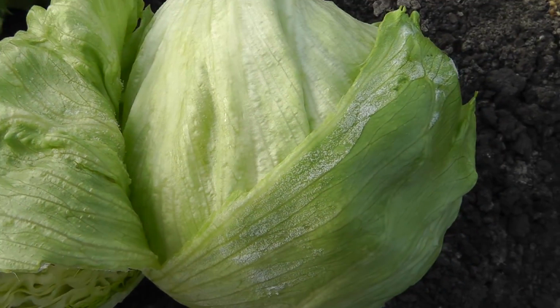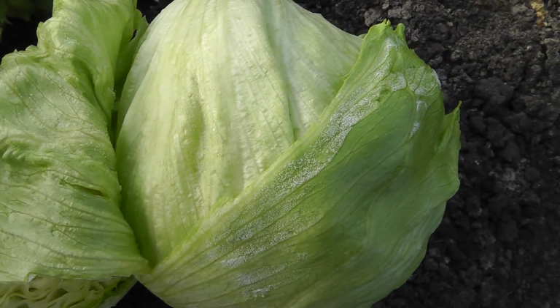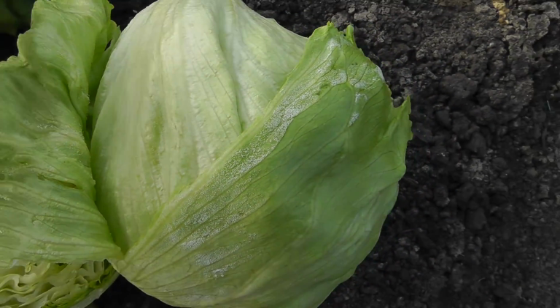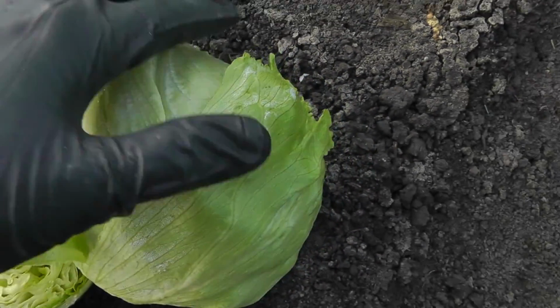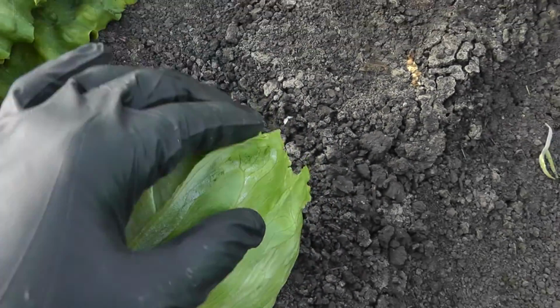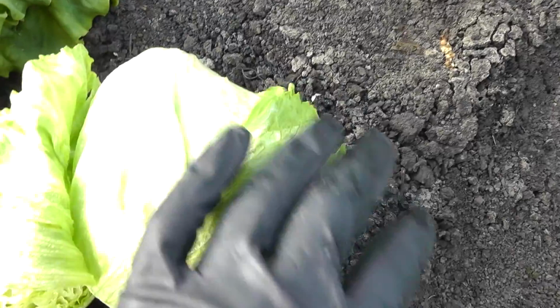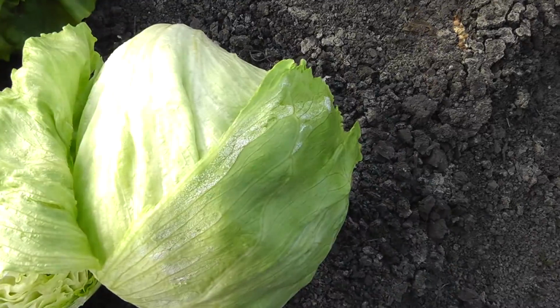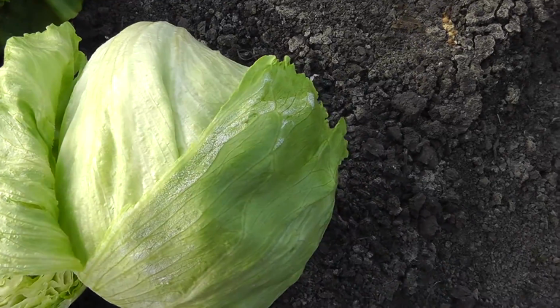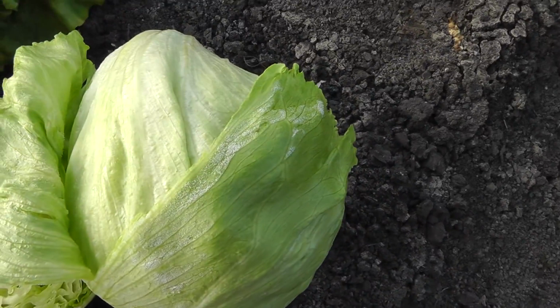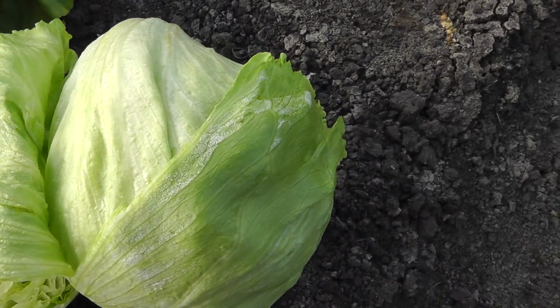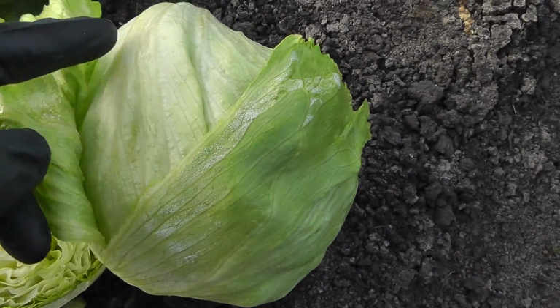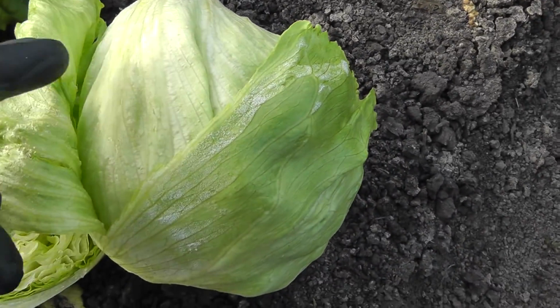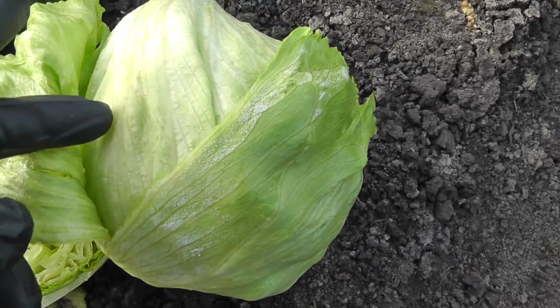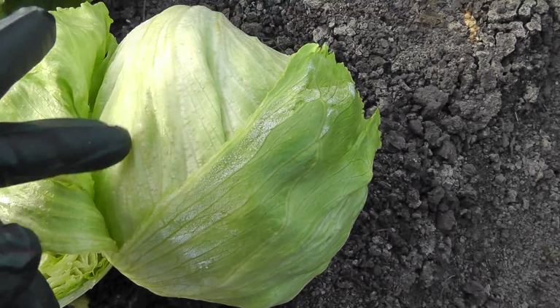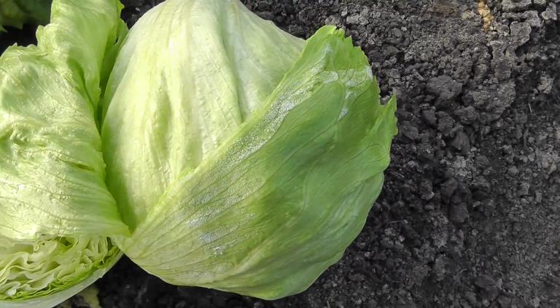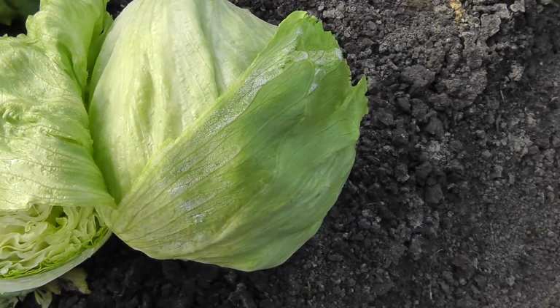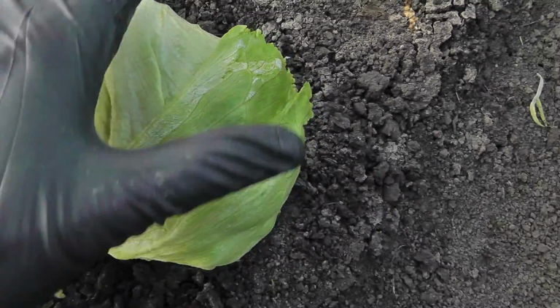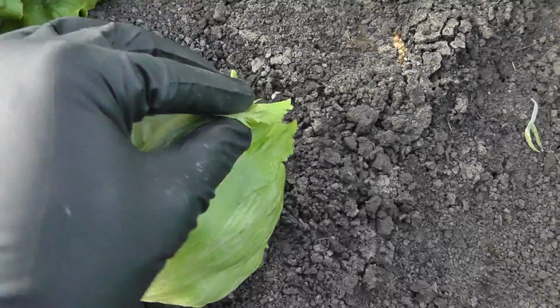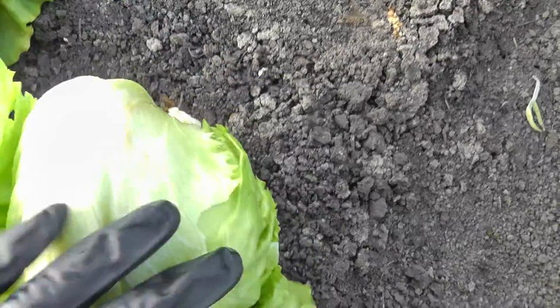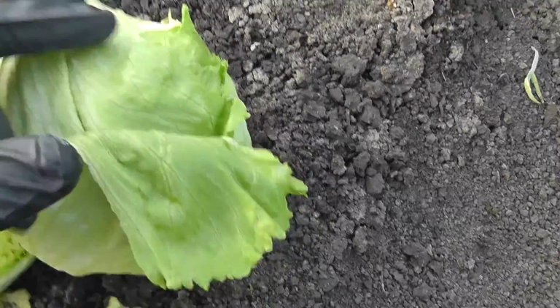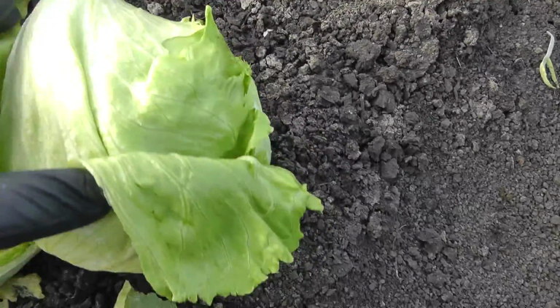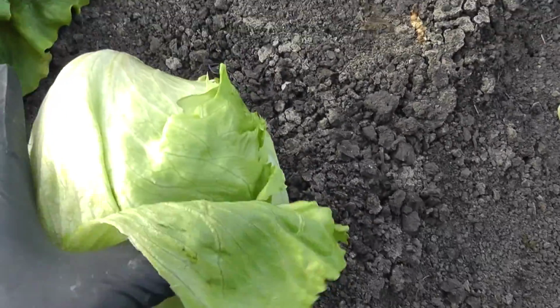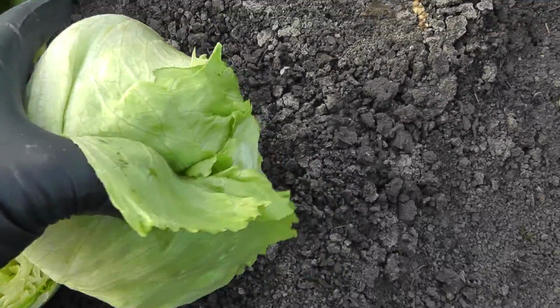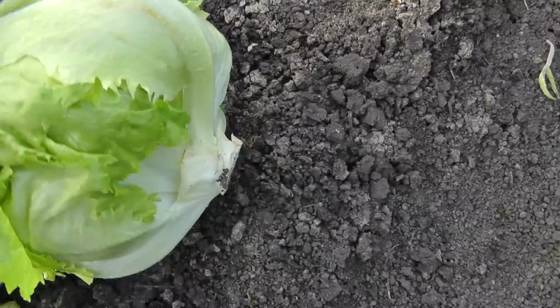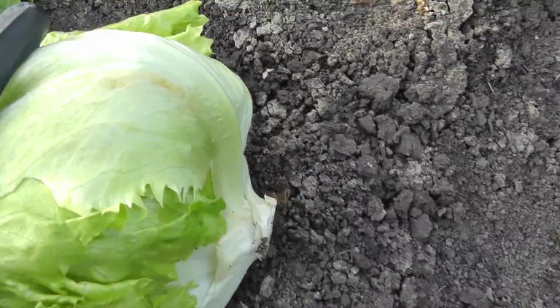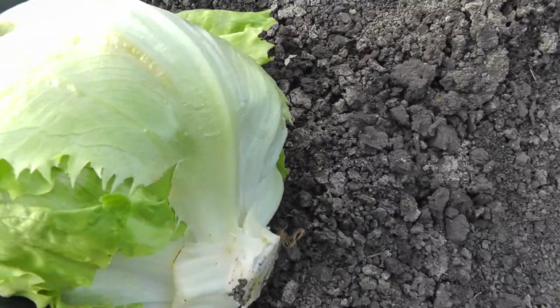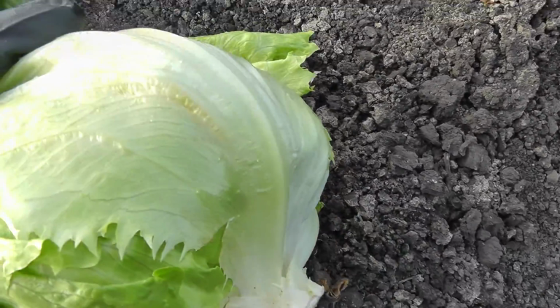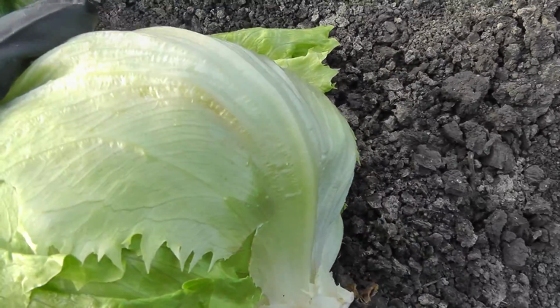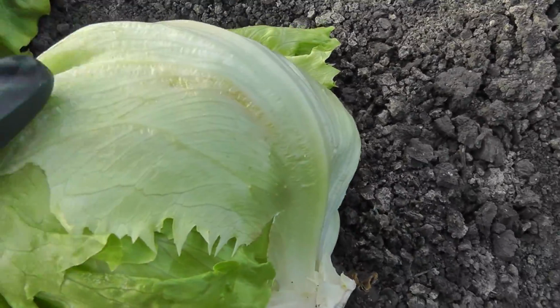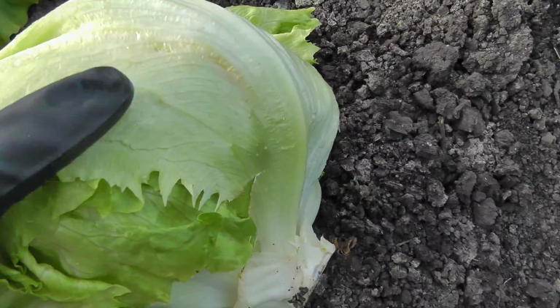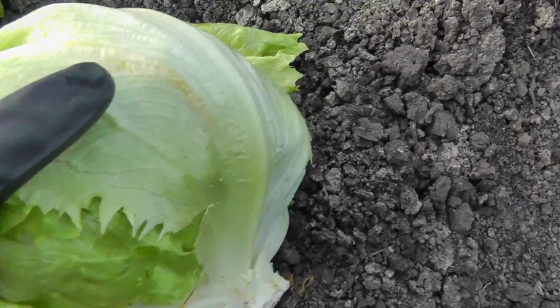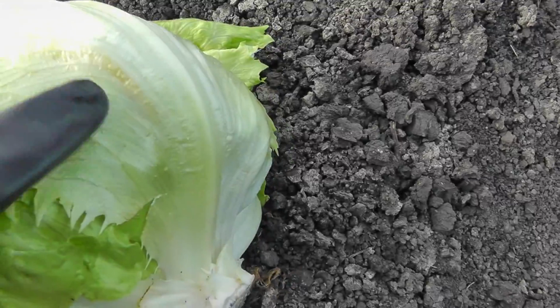This can also affect value-added salads, where we might see some discoloration or brownish or orange stain develop on some of the iceberg lettuce — you can see a little bit of it there.